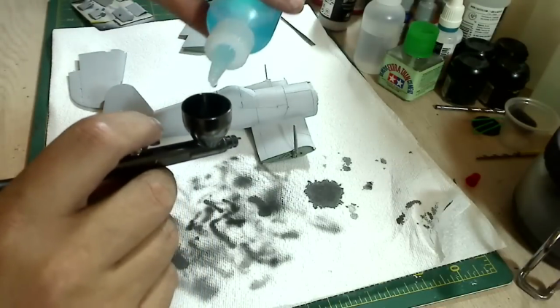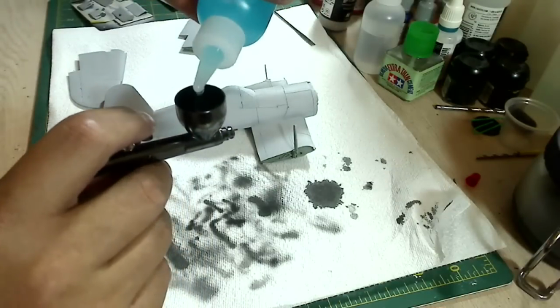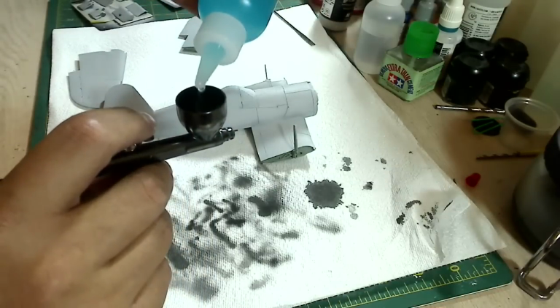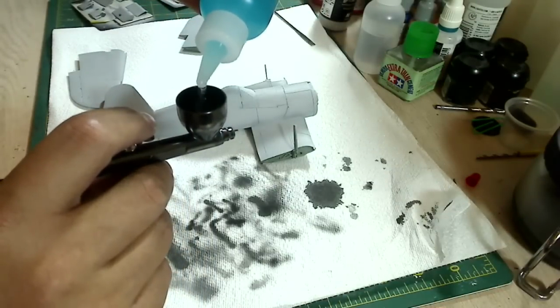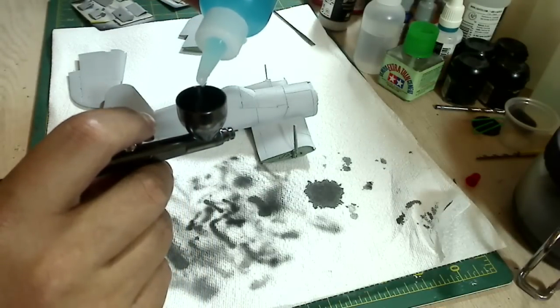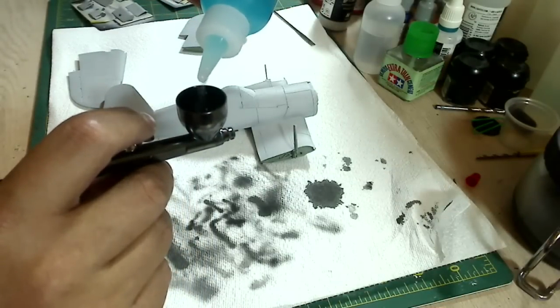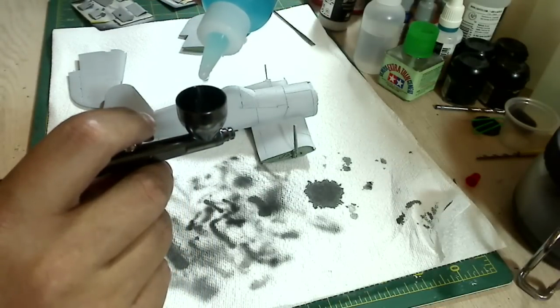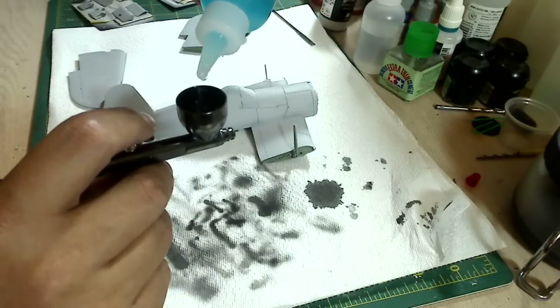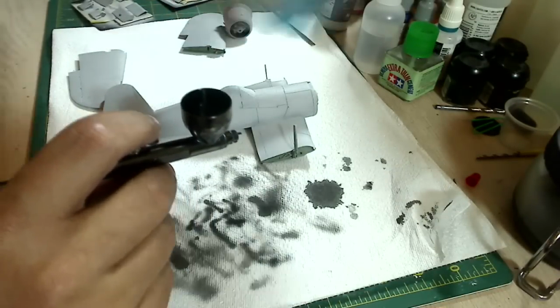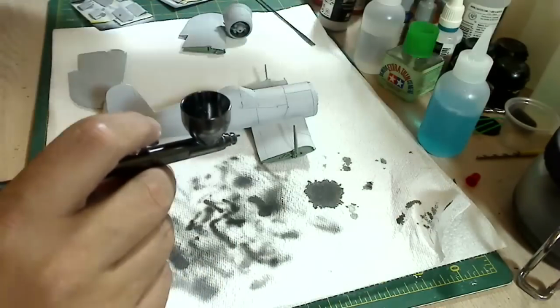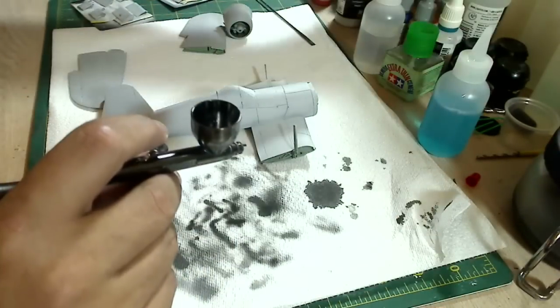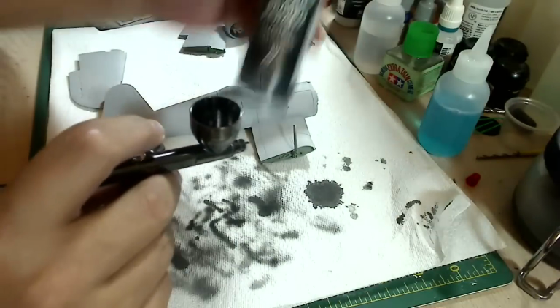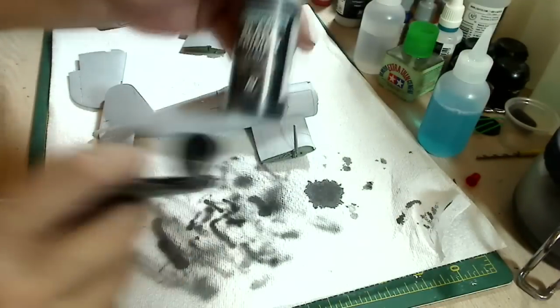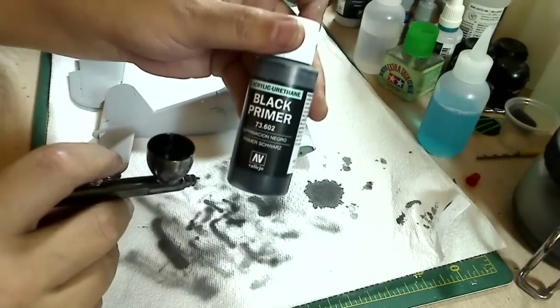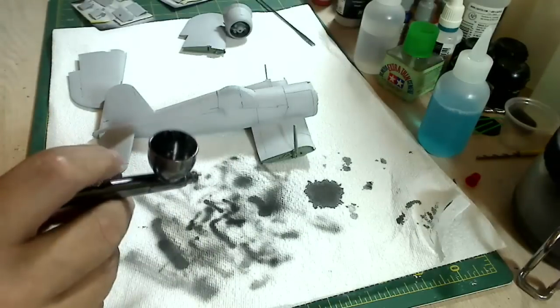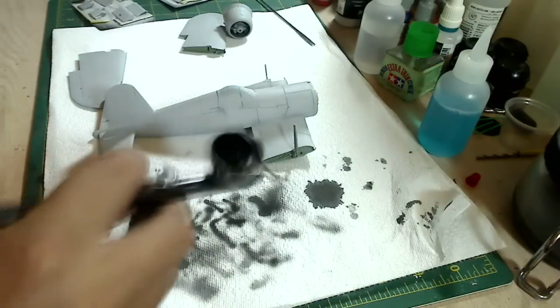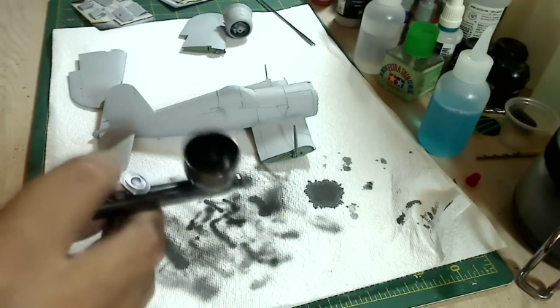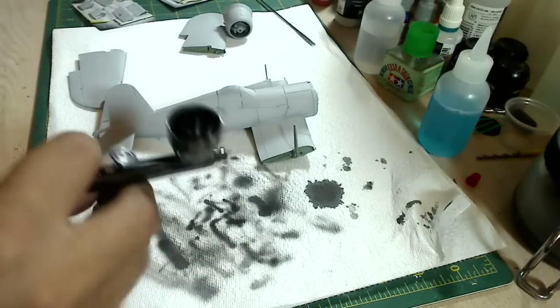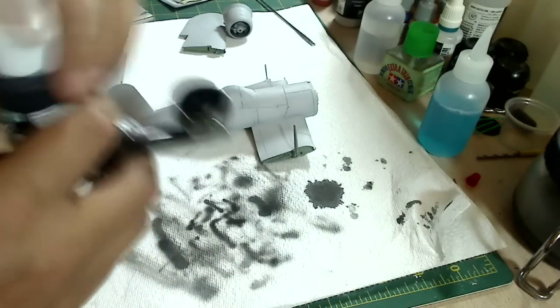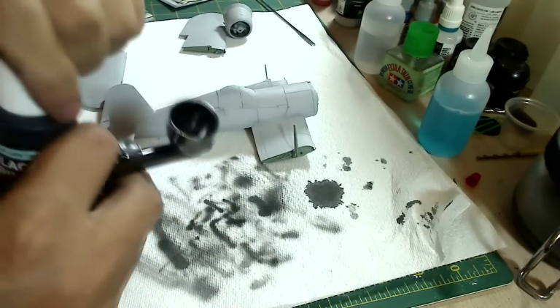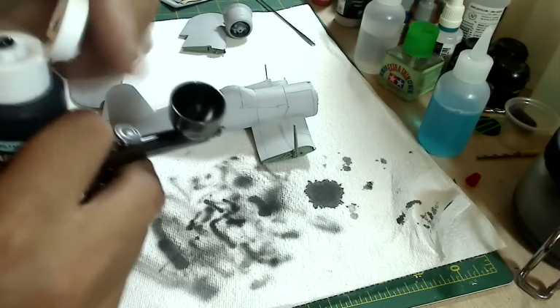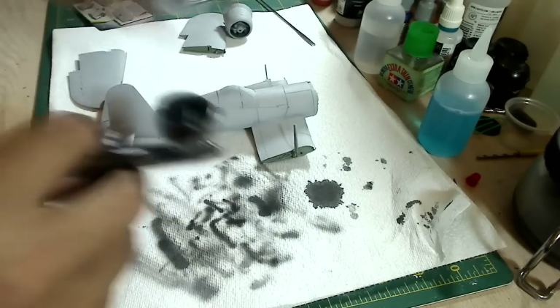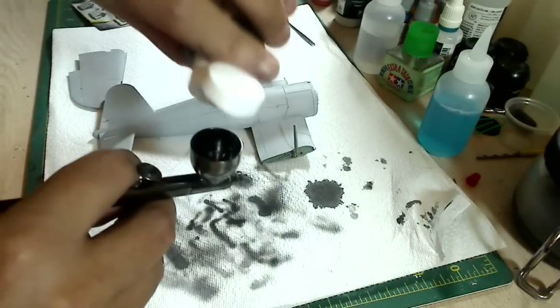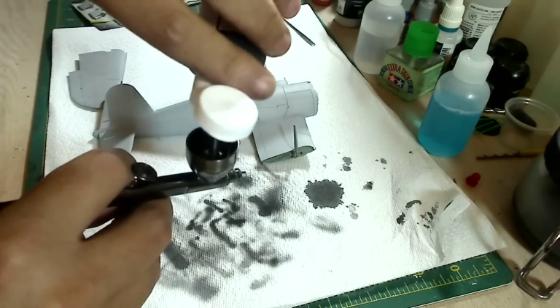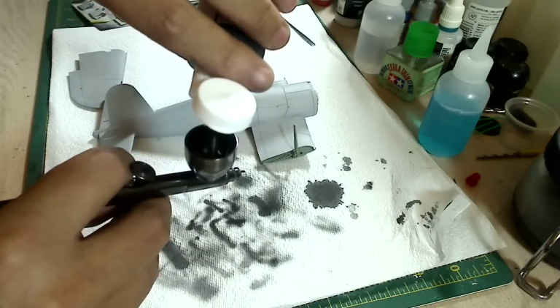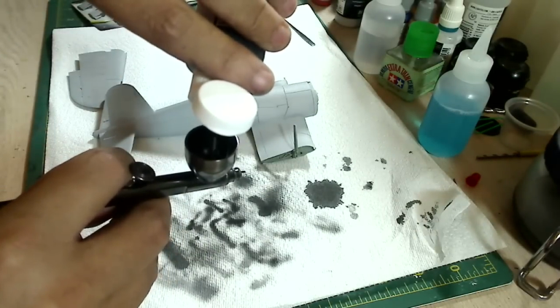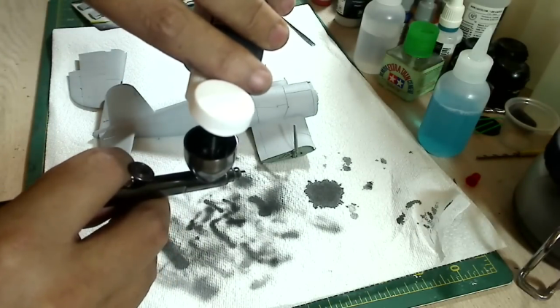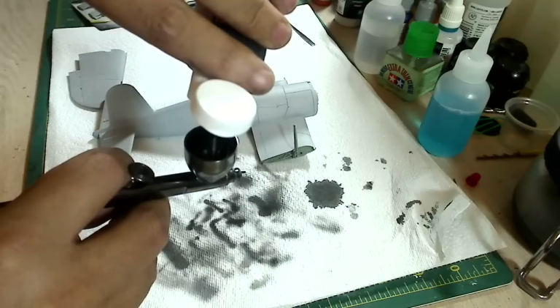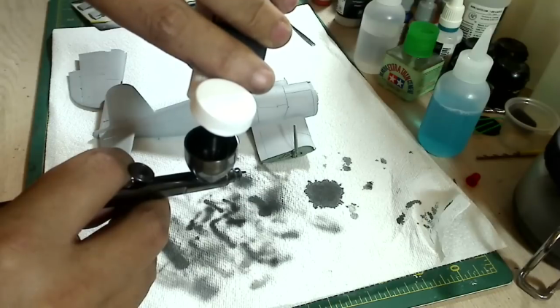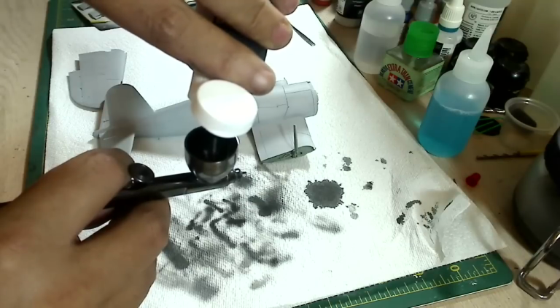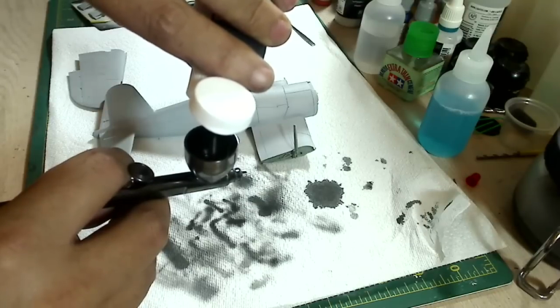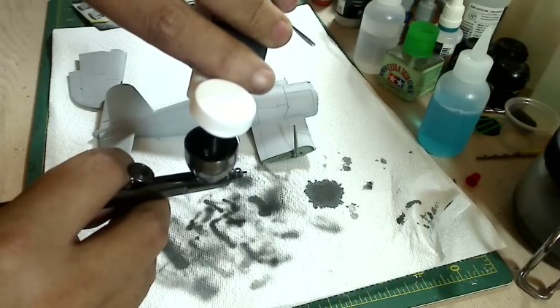Time for pre-shading. What I'm doing here is mixing the black primer with Windex at a 1-1 ratio mix.